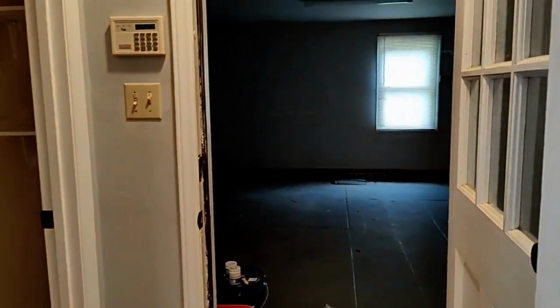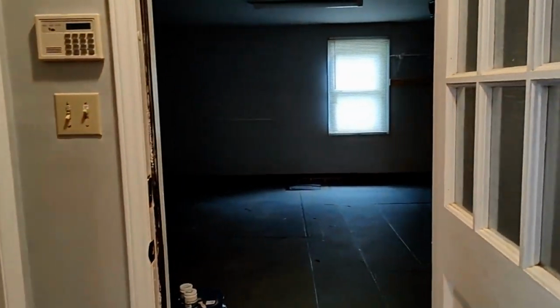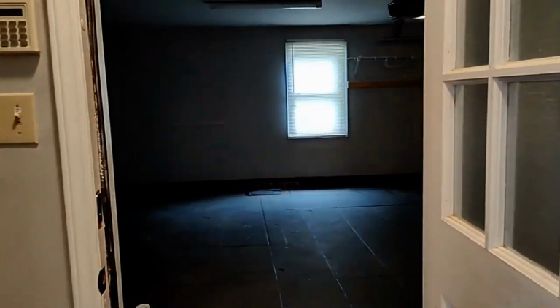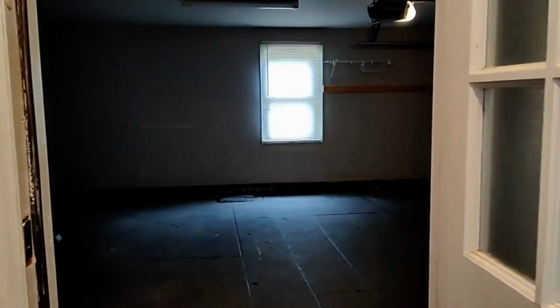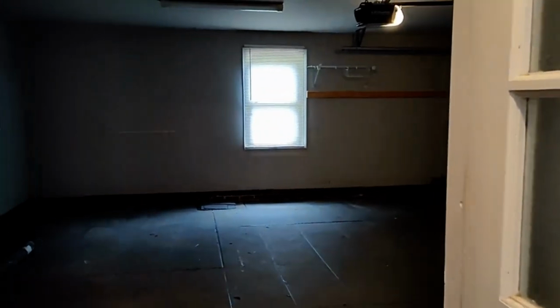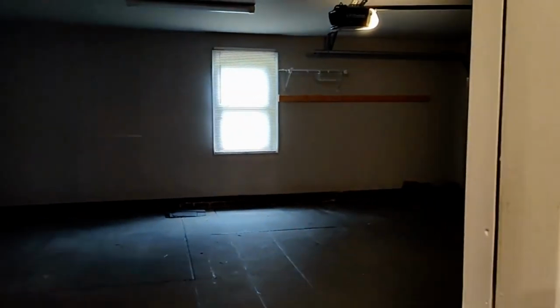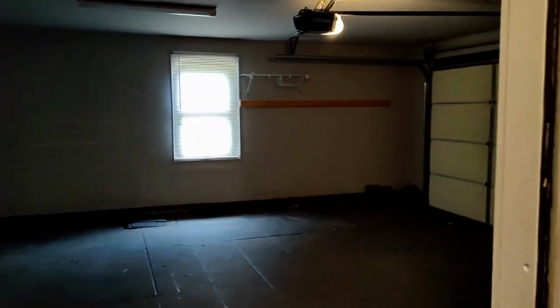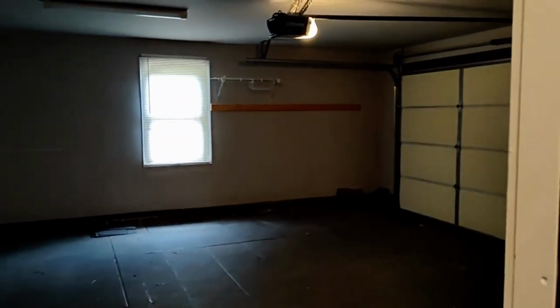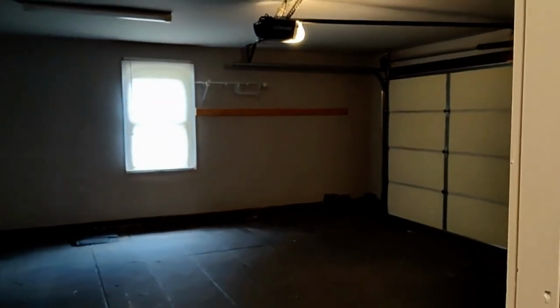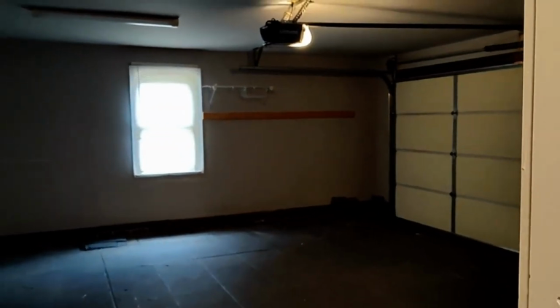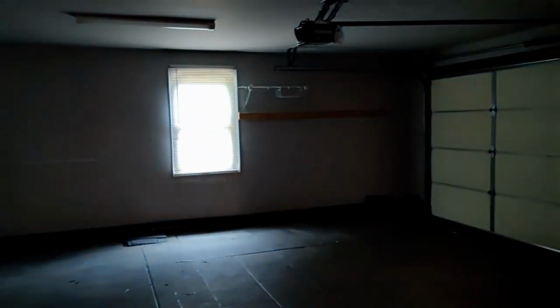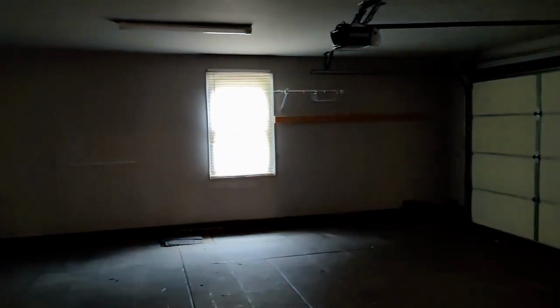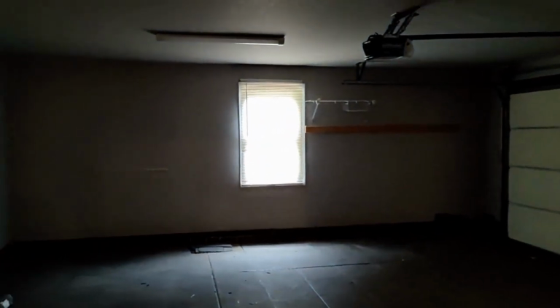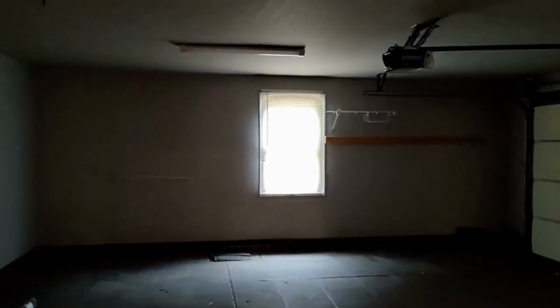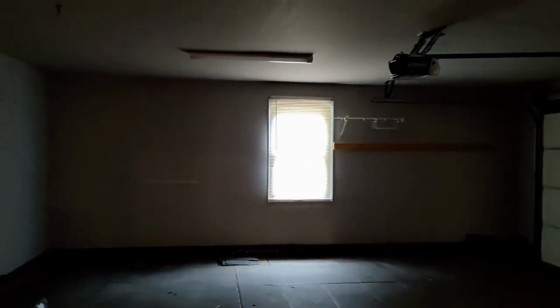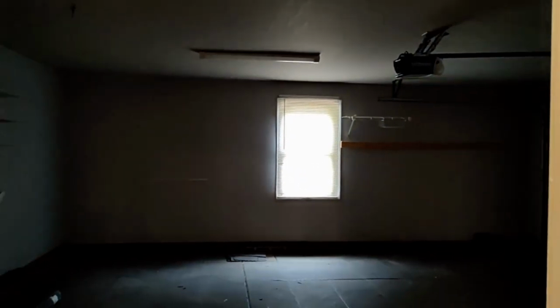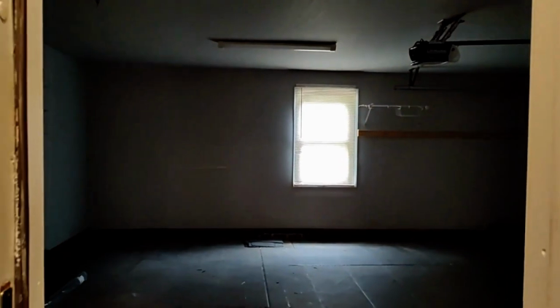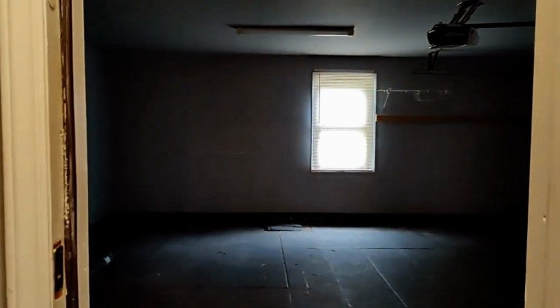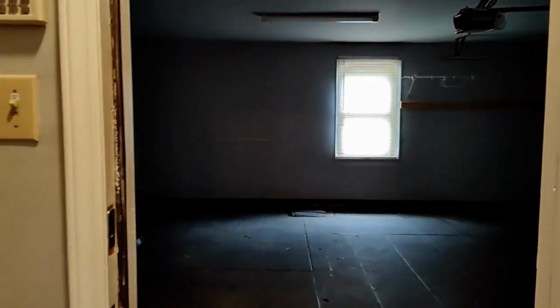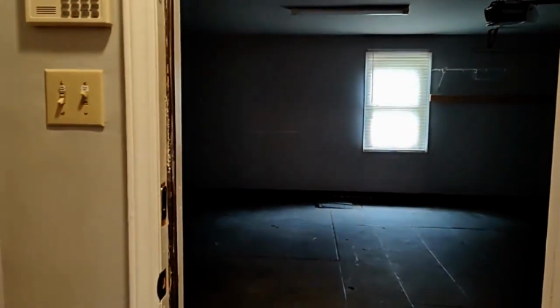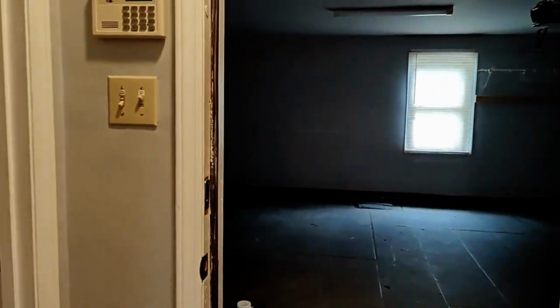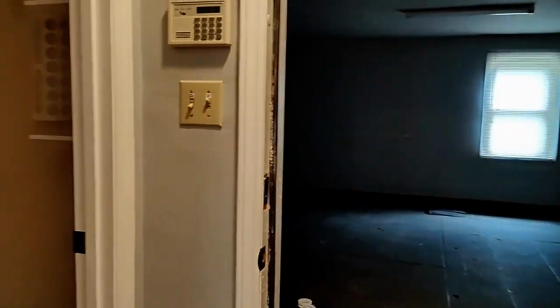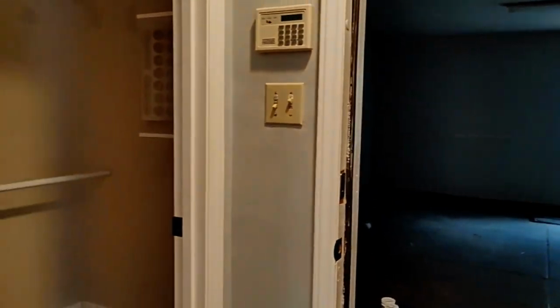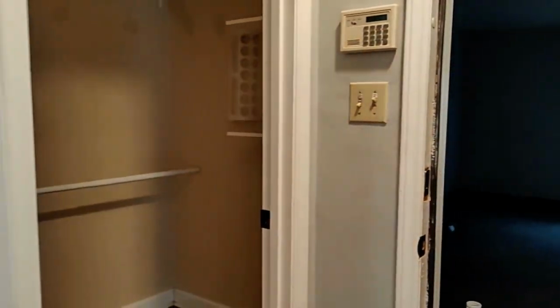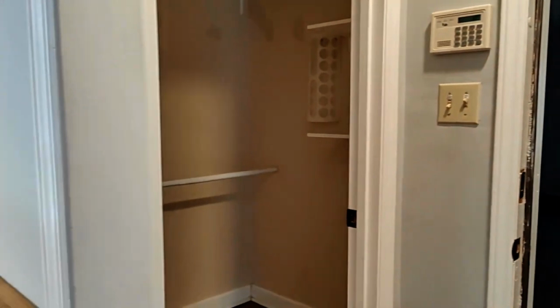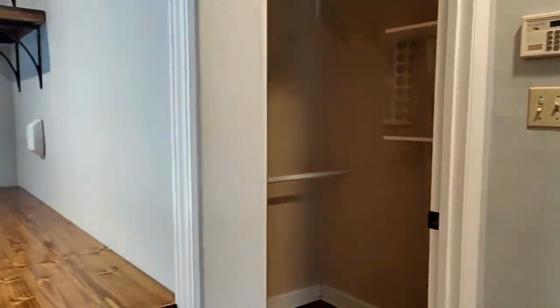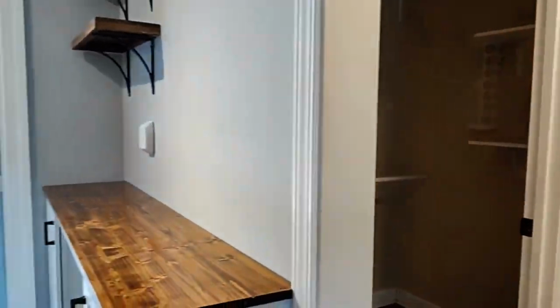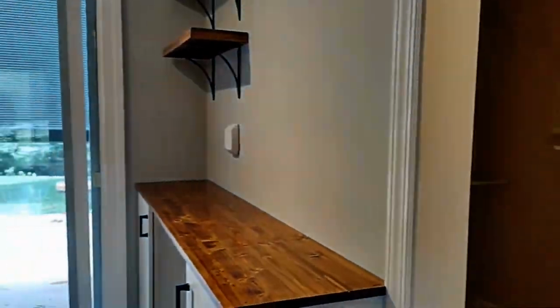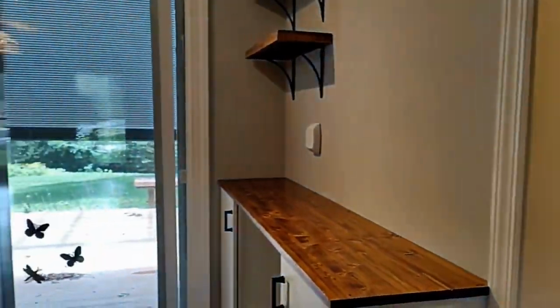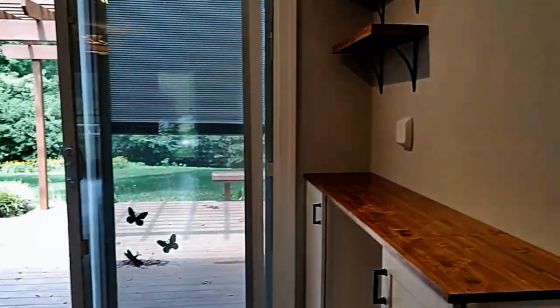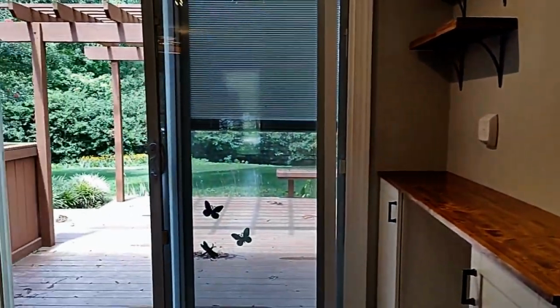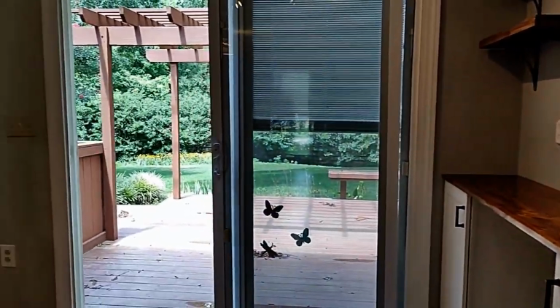Here to the right is the garage. Closet pantry area.